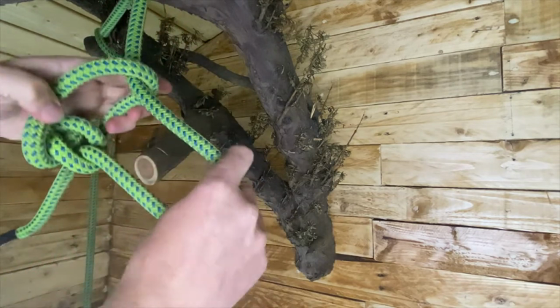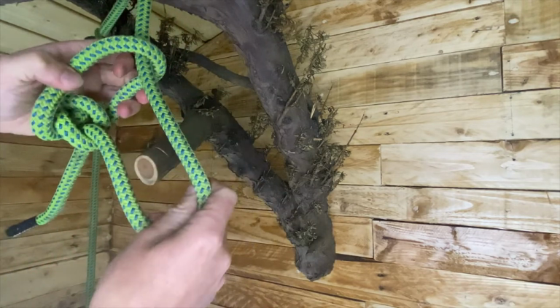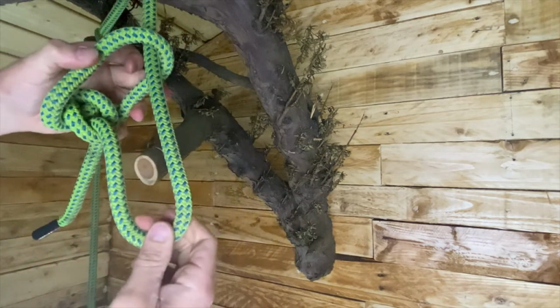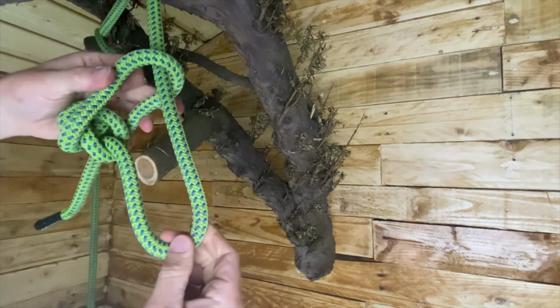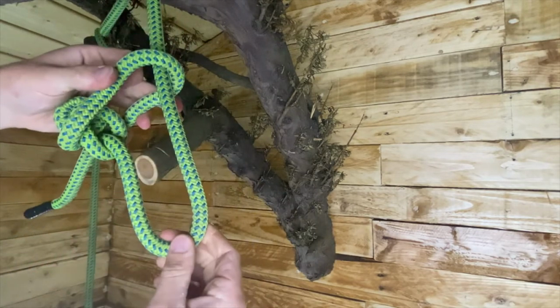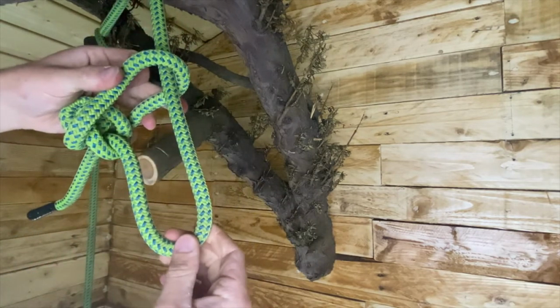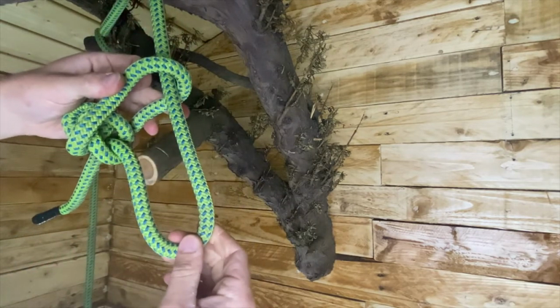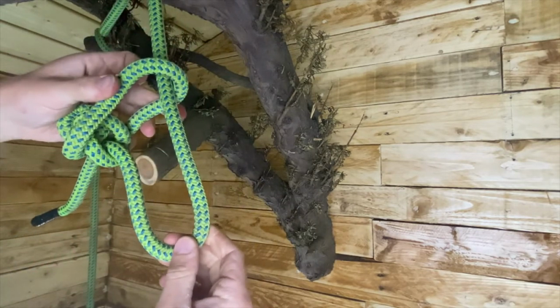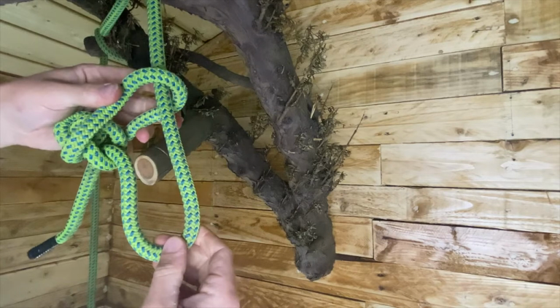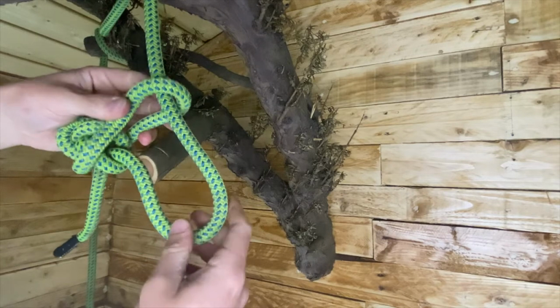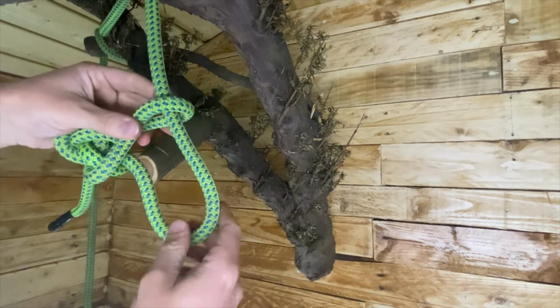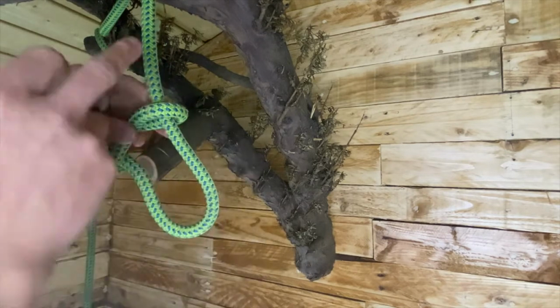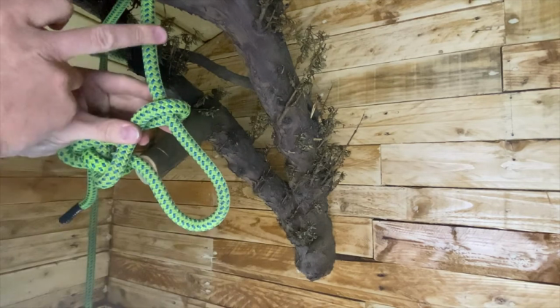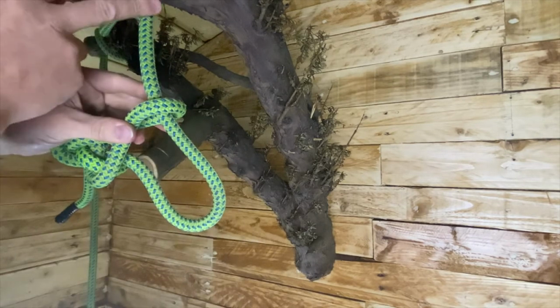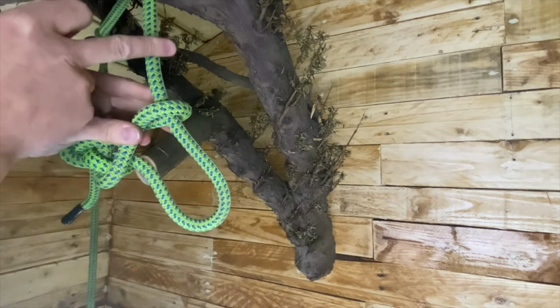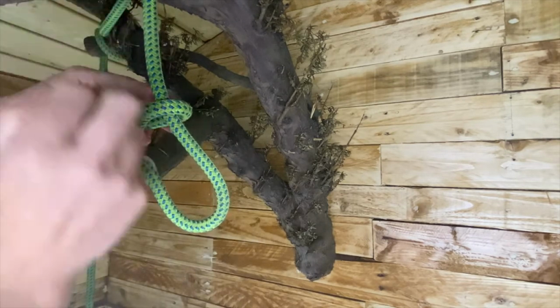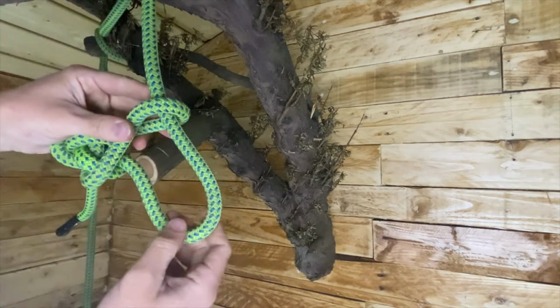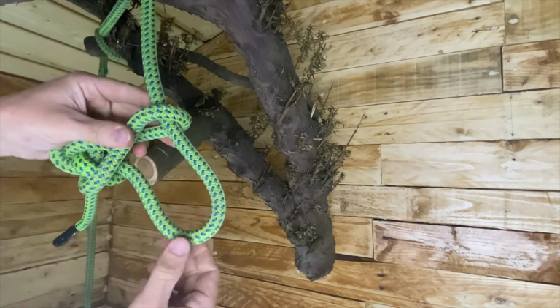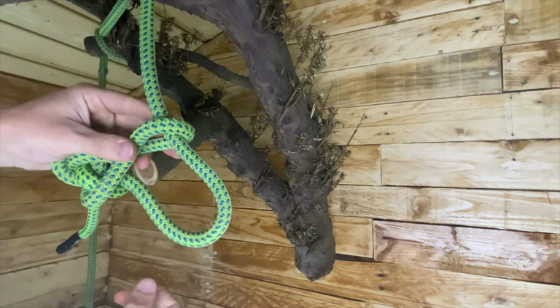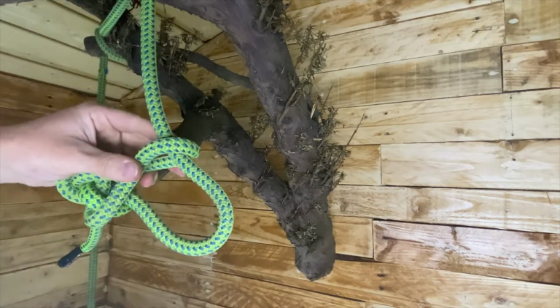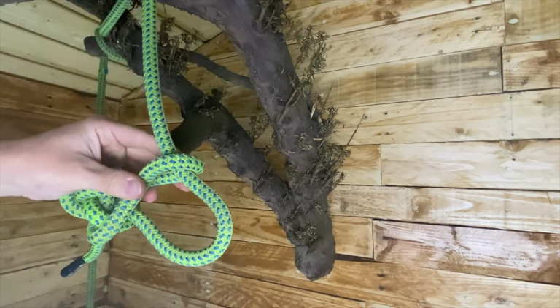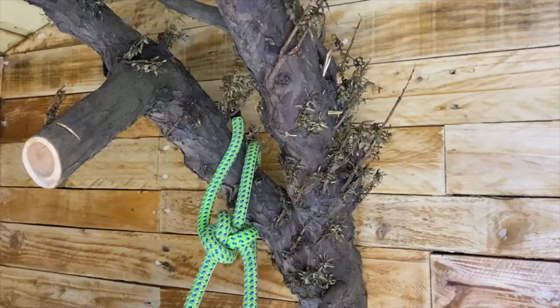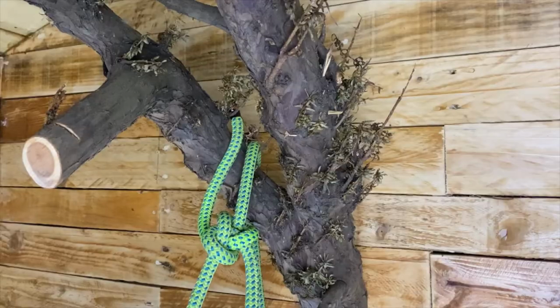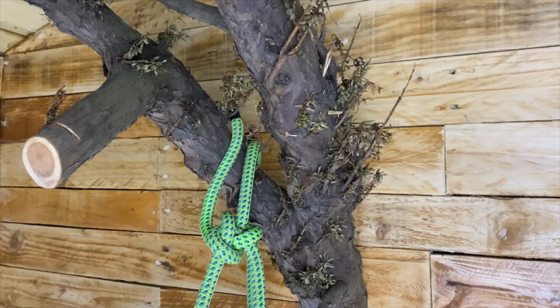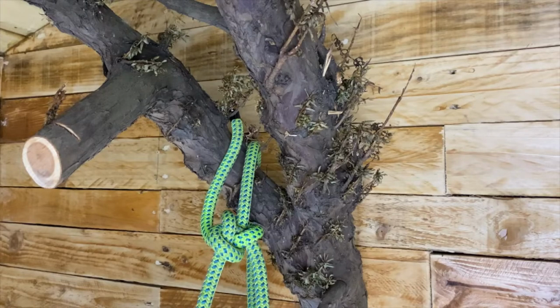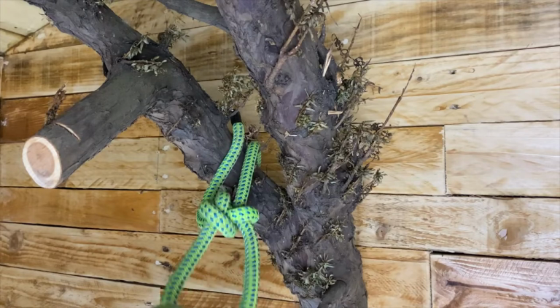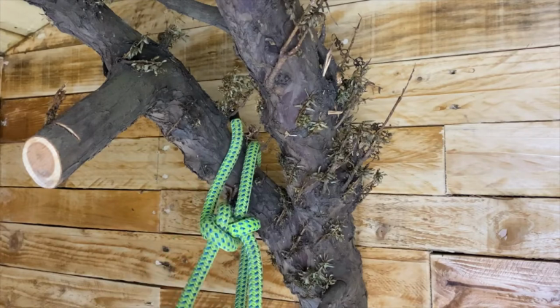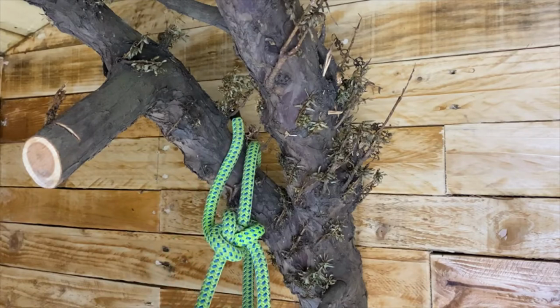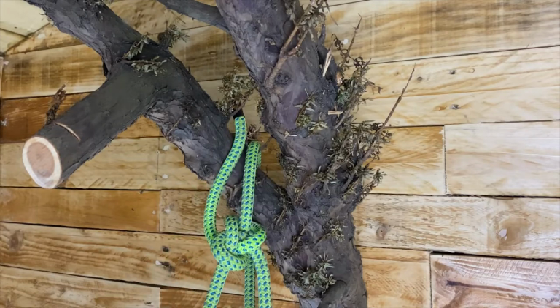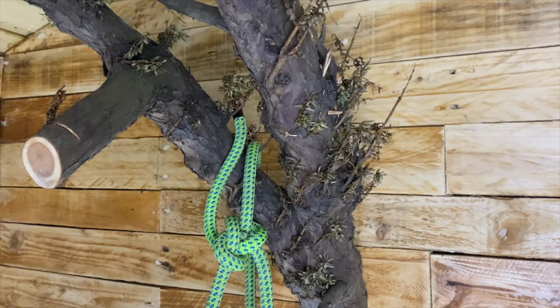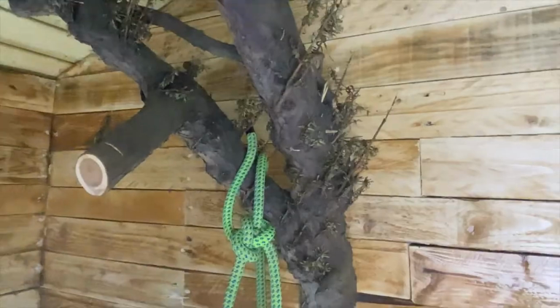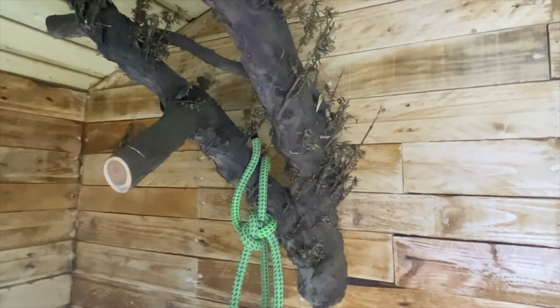So as you can see, the rope moves and the knot moves up and down that rope now. So that is the reason for it being called a running bowline. I'm going to try and demonstrate here what it looks like on this very small branch.